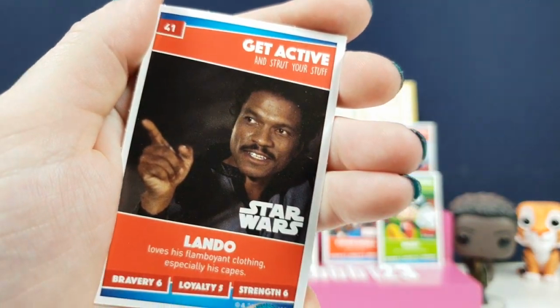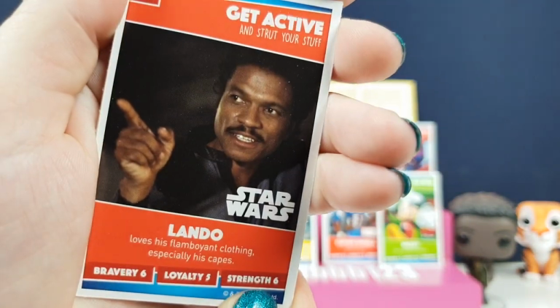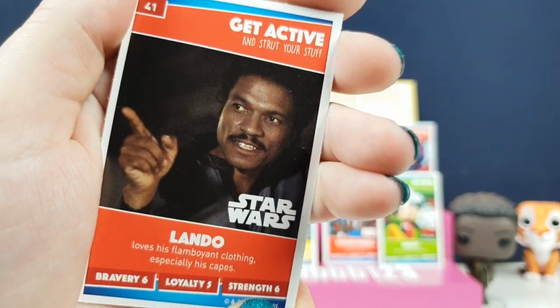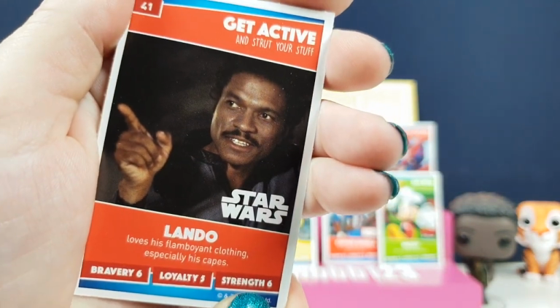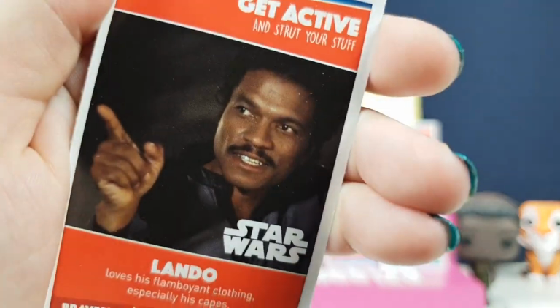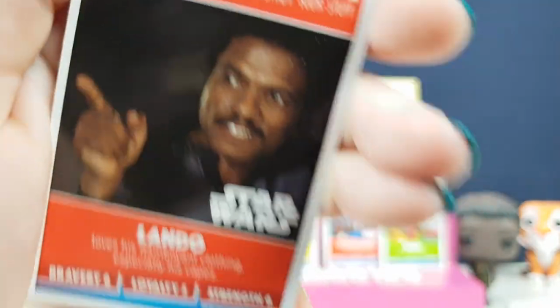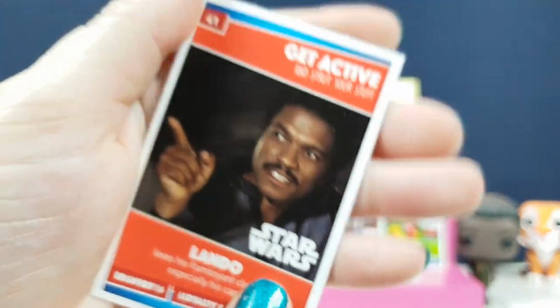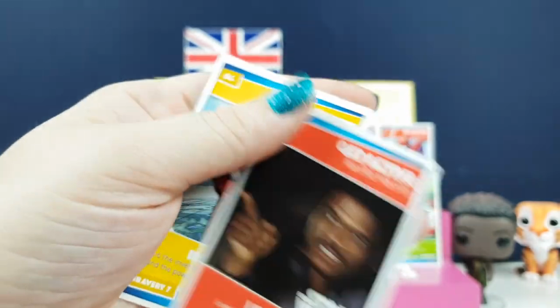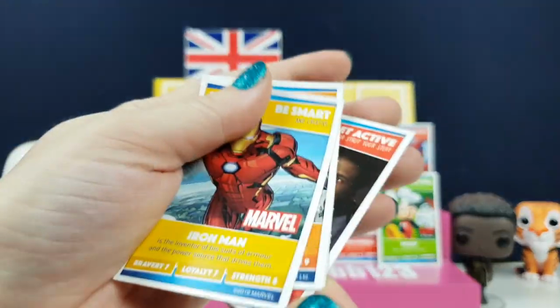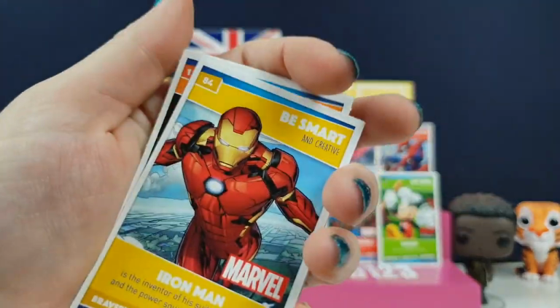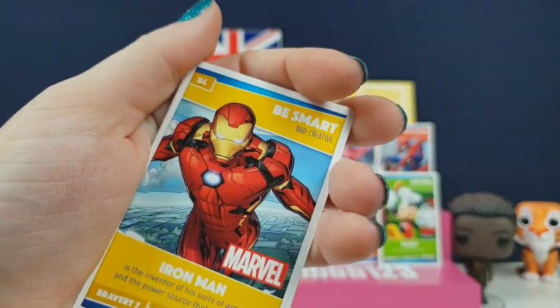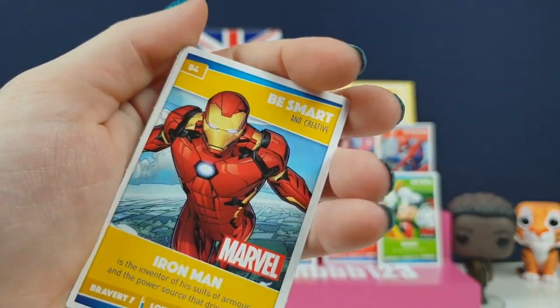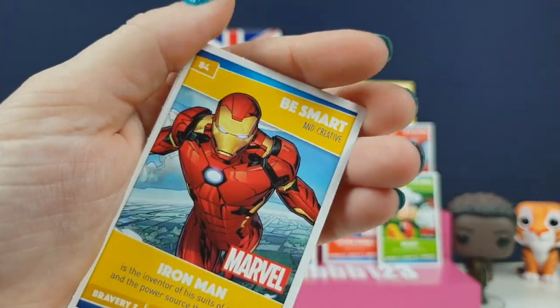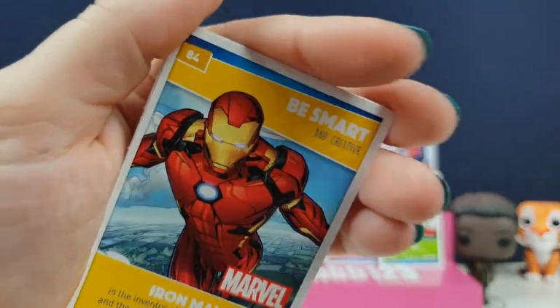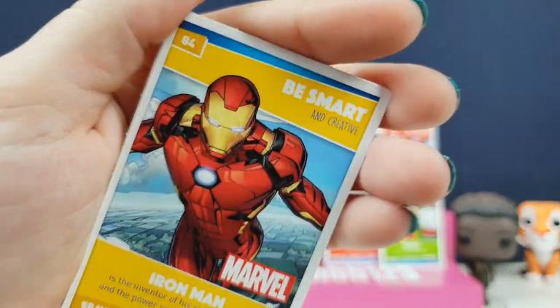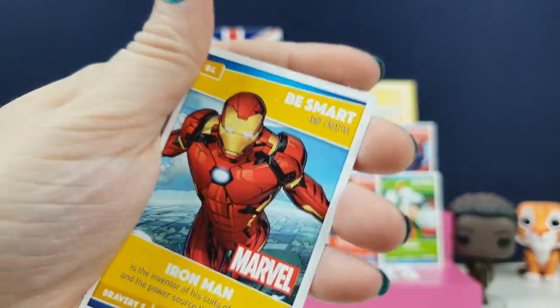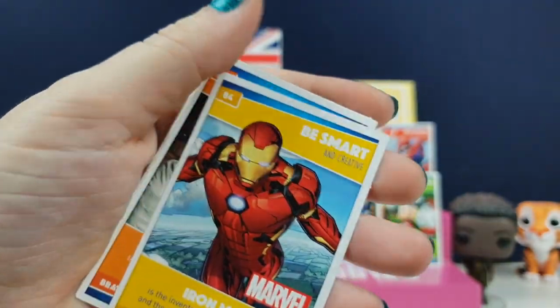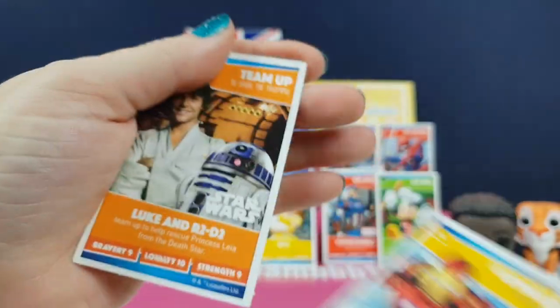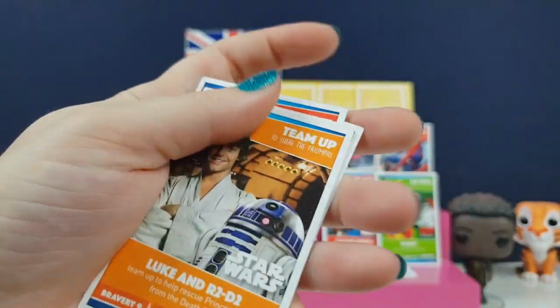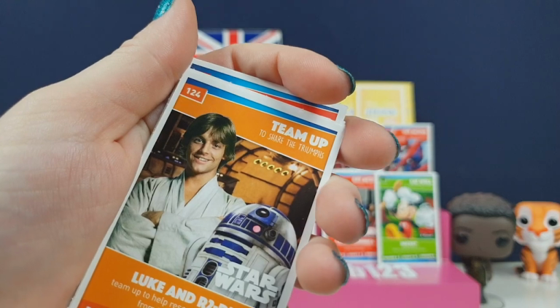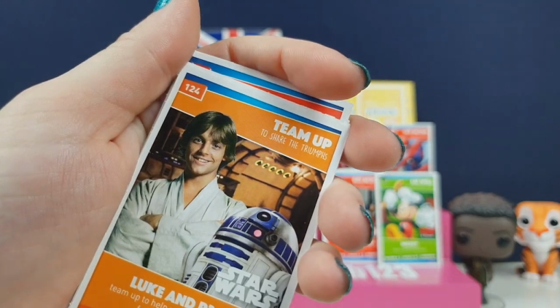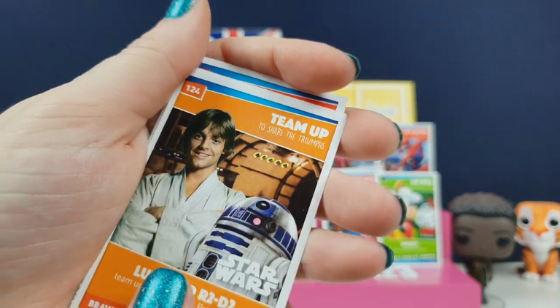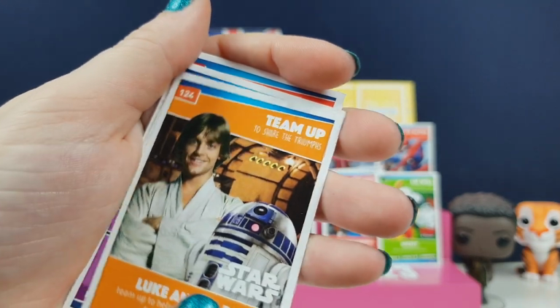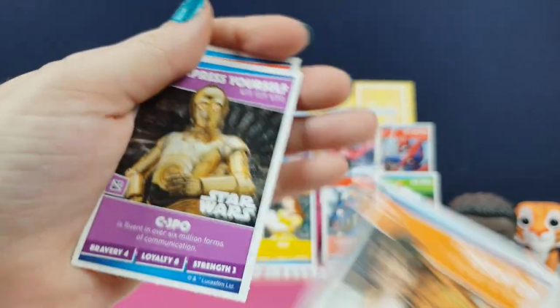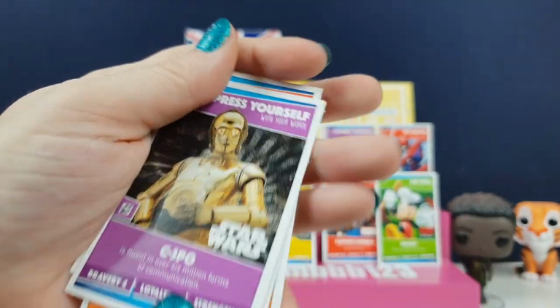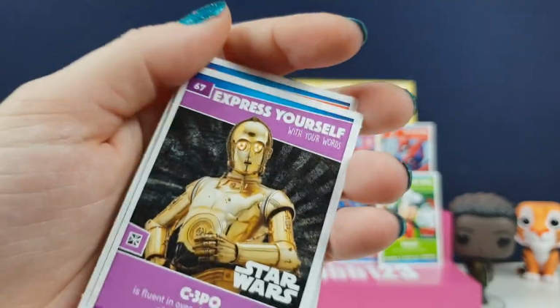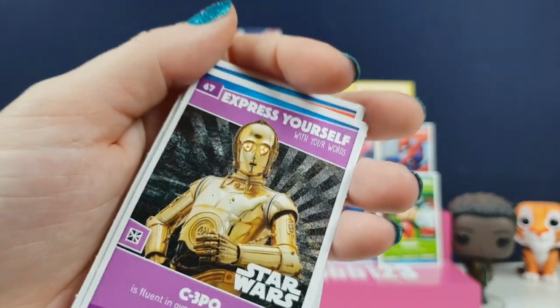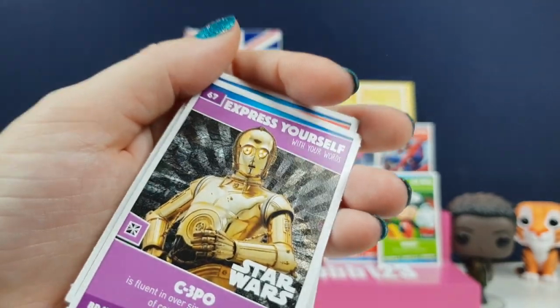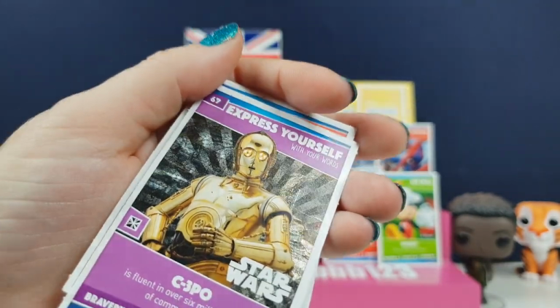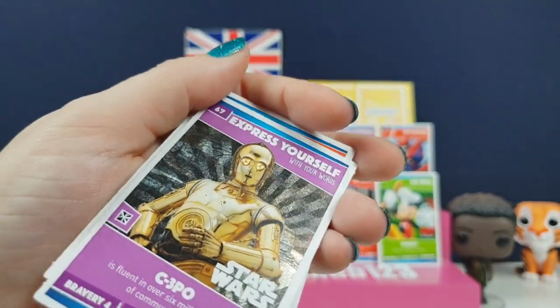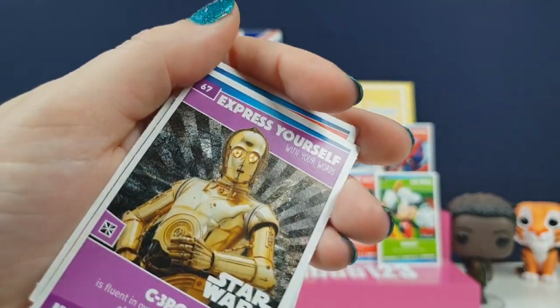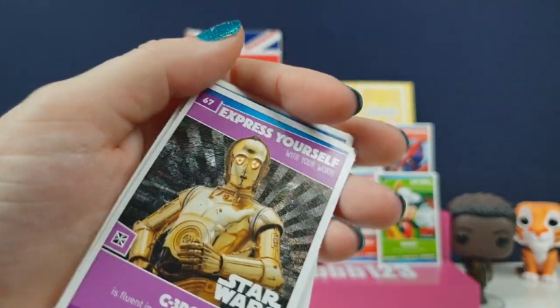Land - I think we had that about four times last time, so it's like a quadruple trouble now. We have Iron Man - definitely be smart, he is super smart. Luke and R2D2 teaming up. We have a very shiny C3PO one - that is really pretty.